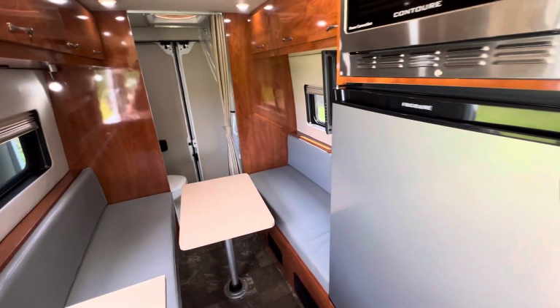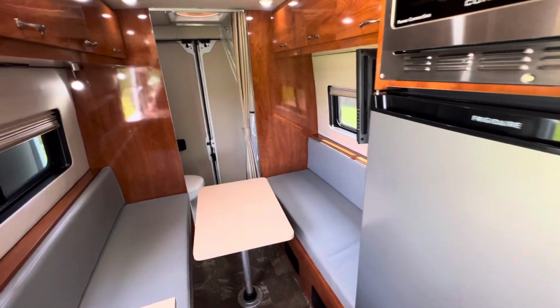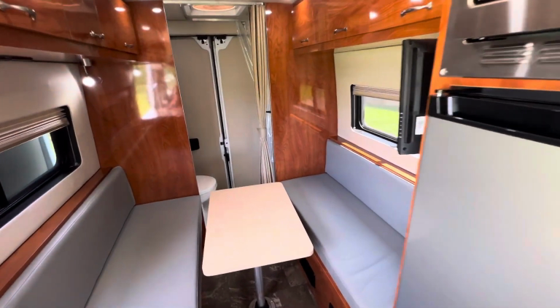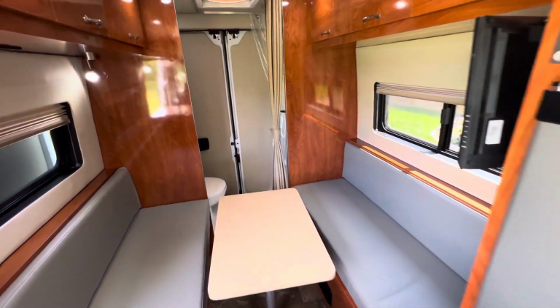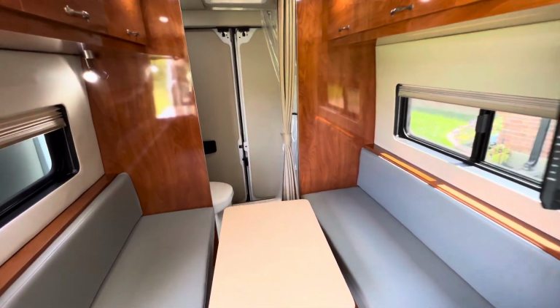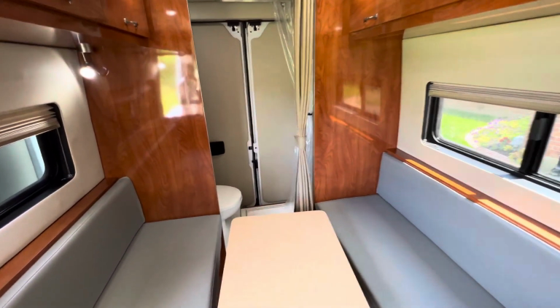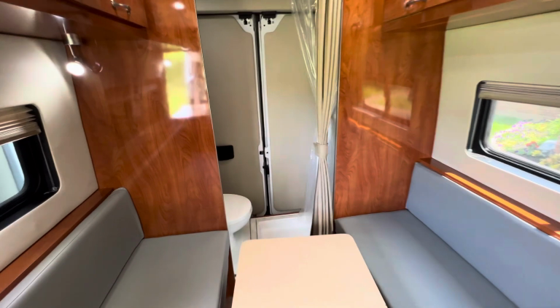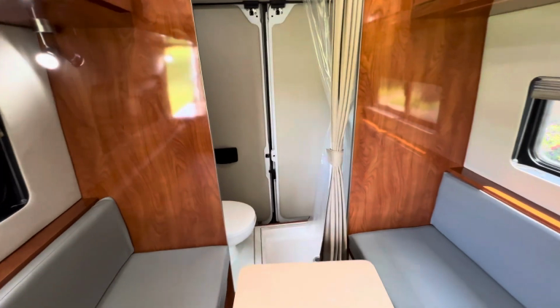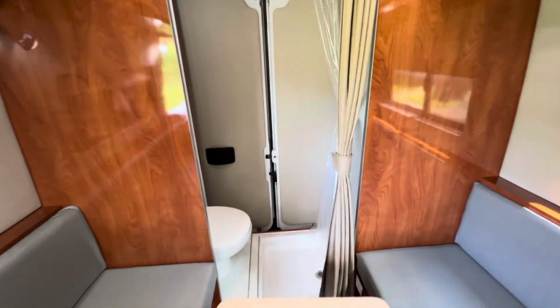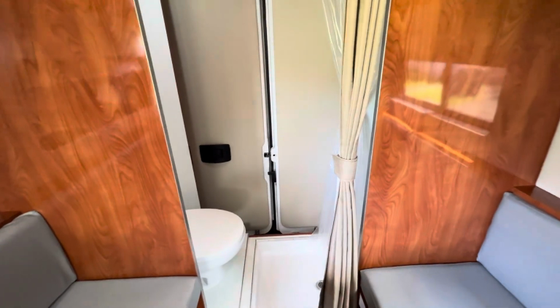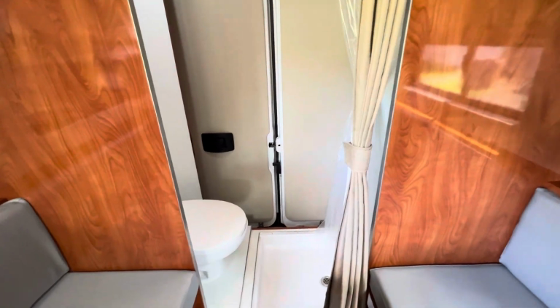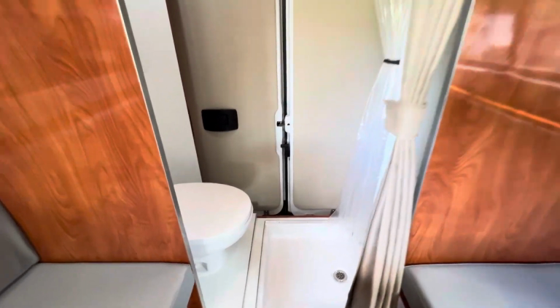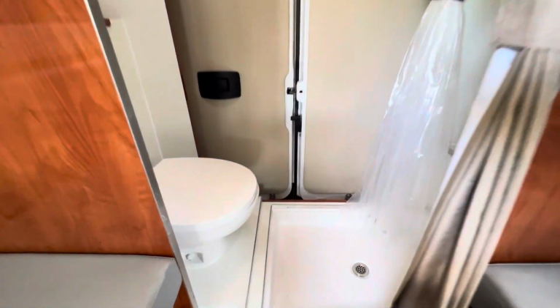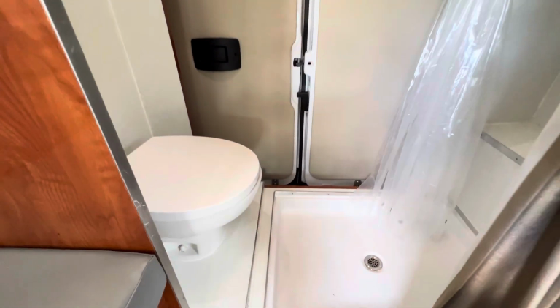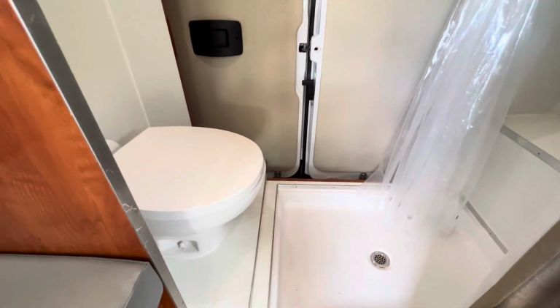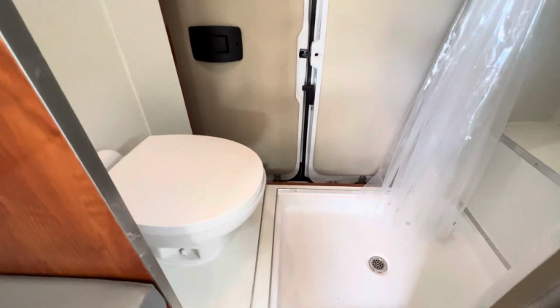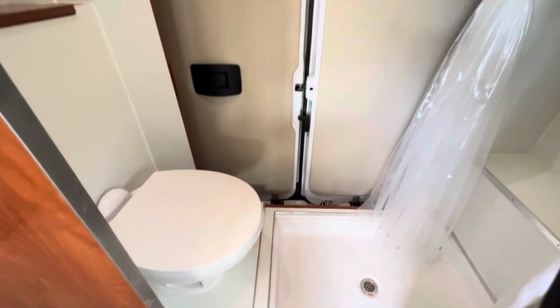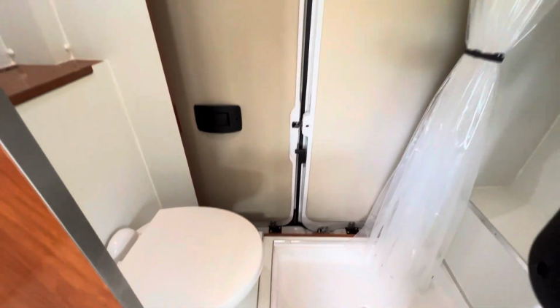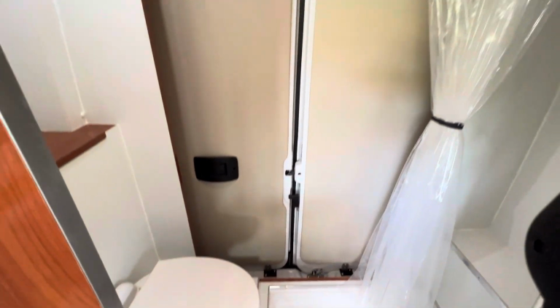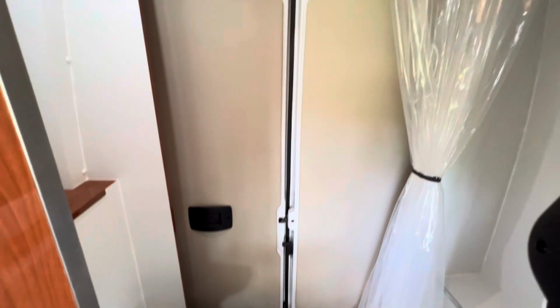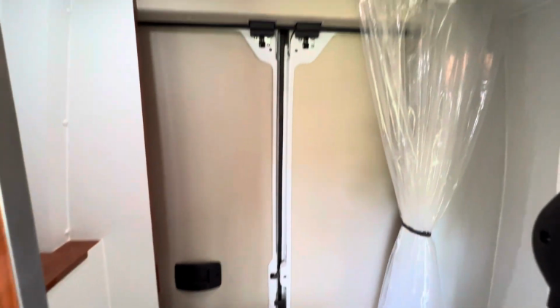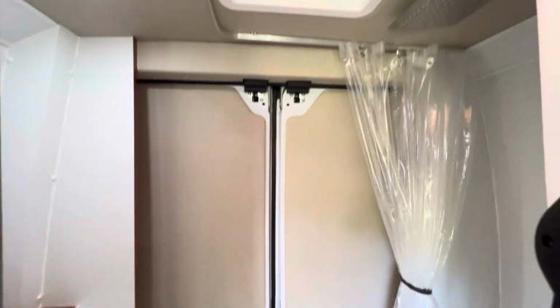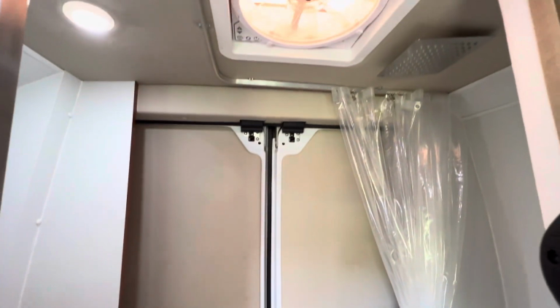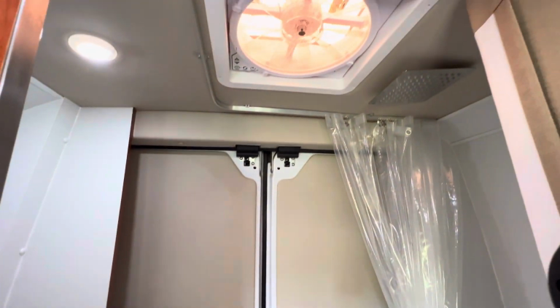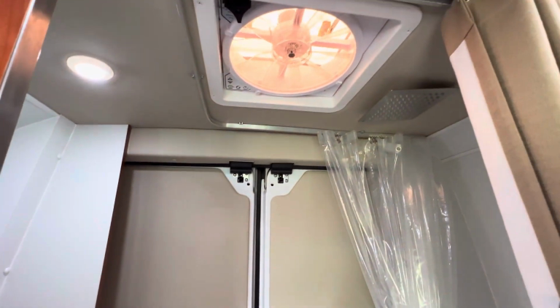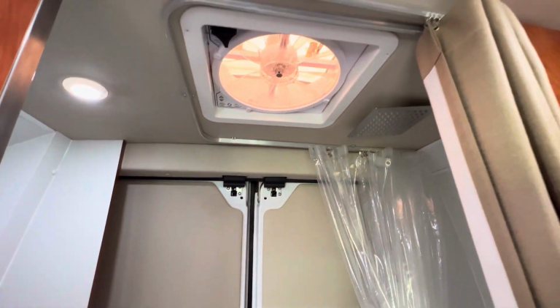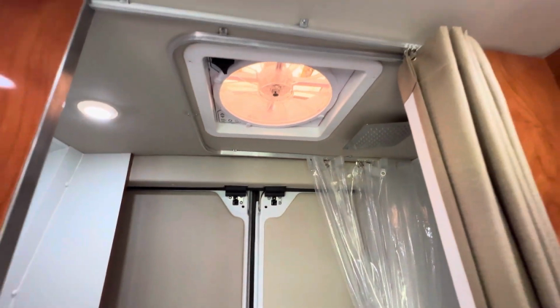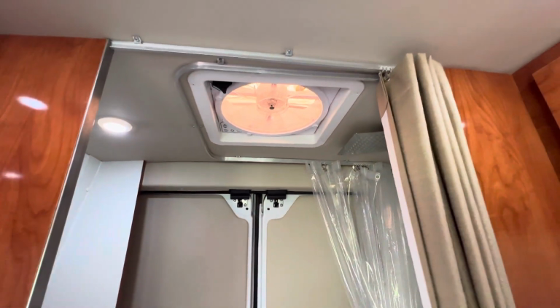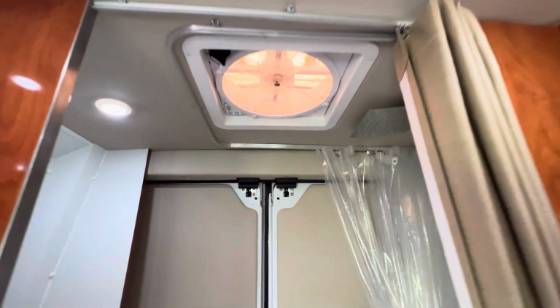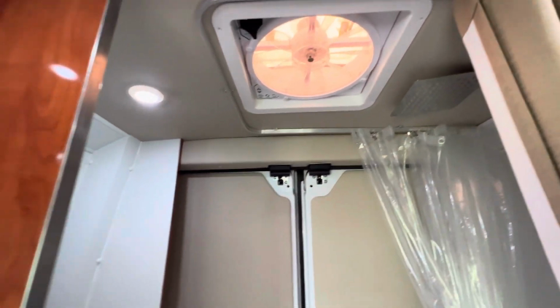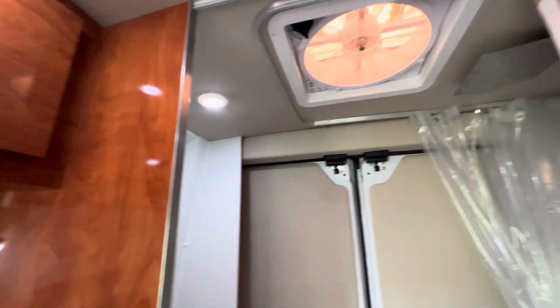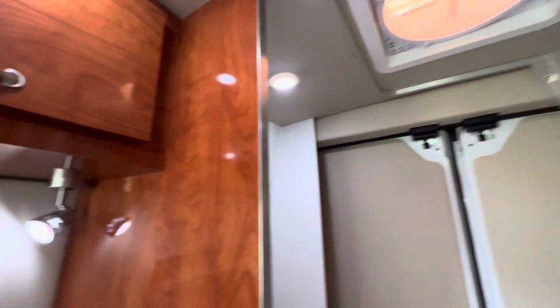Starting from the back, you do have the wet bath with the foot flush porcelain toilet and shower. You do have two fantastic vent fans in this coach.